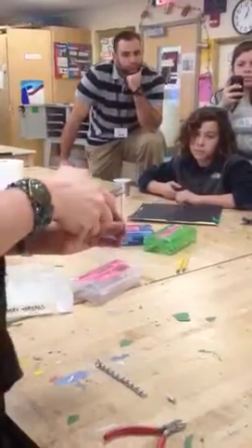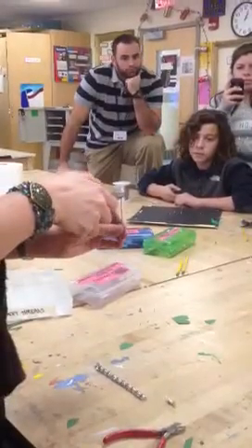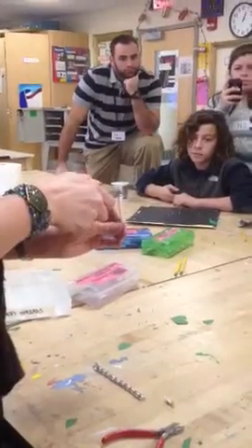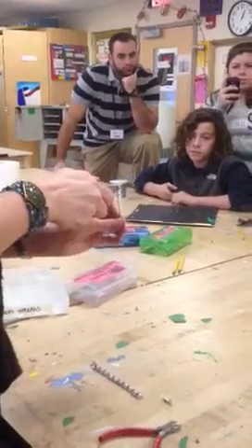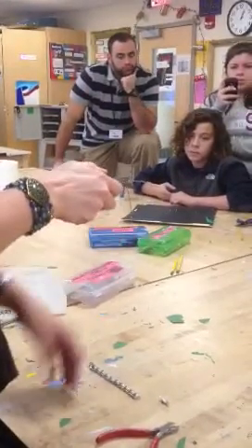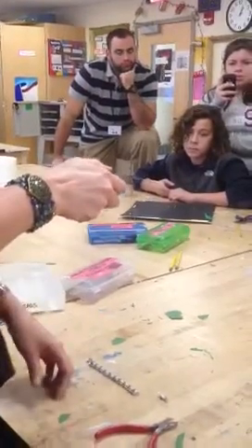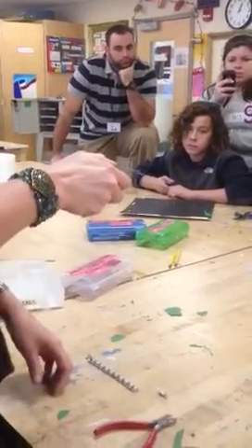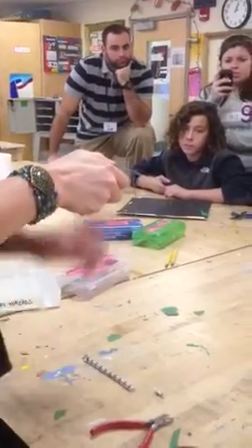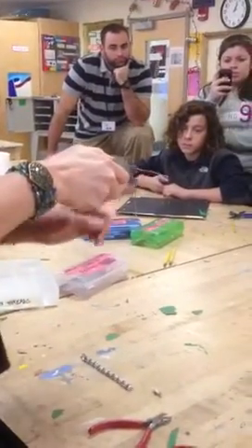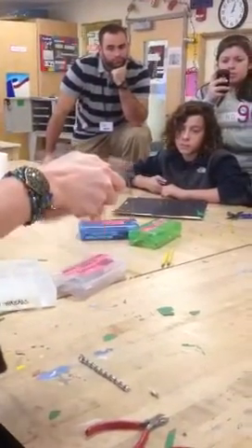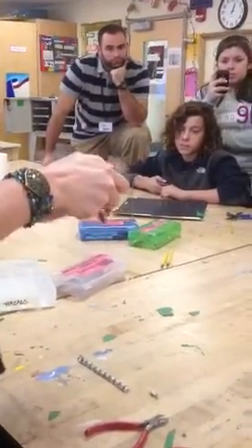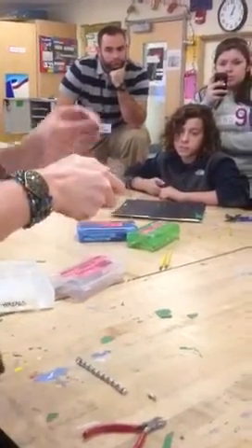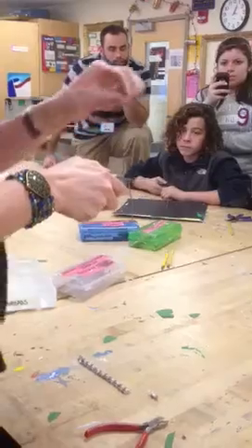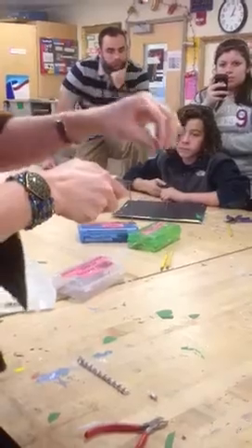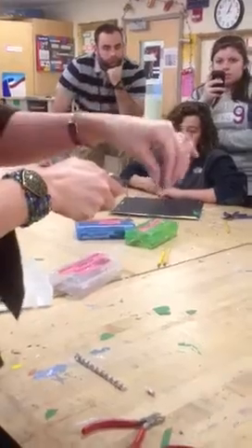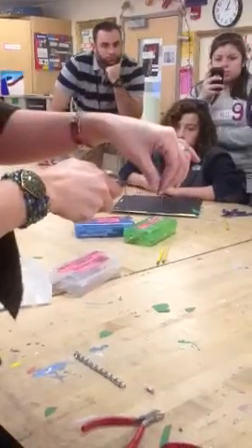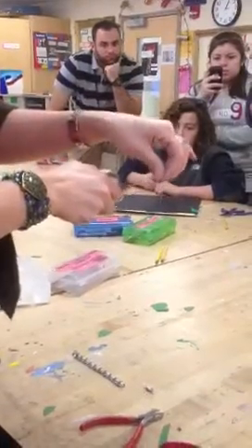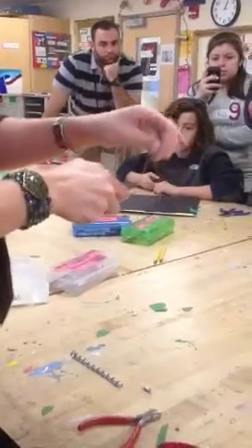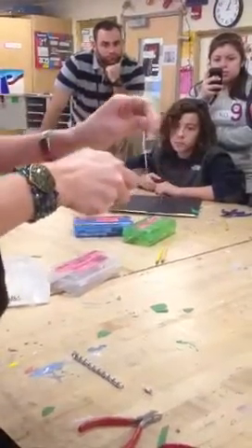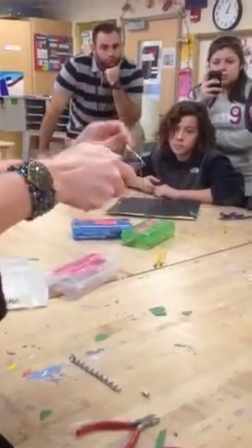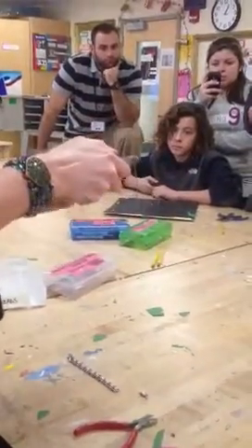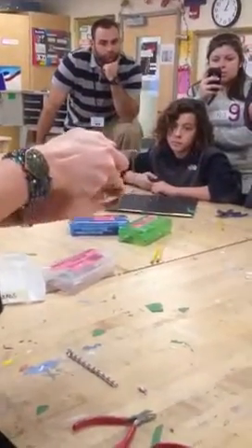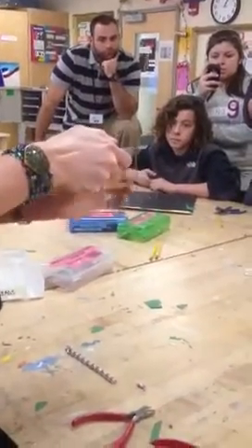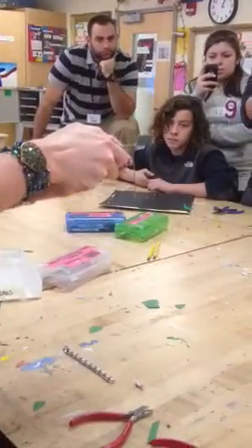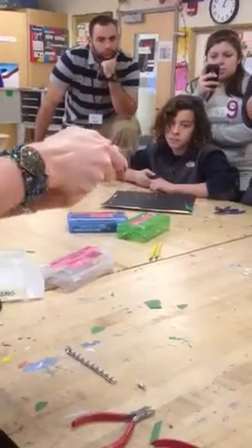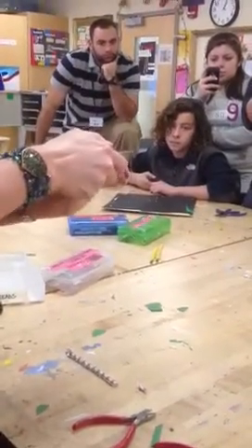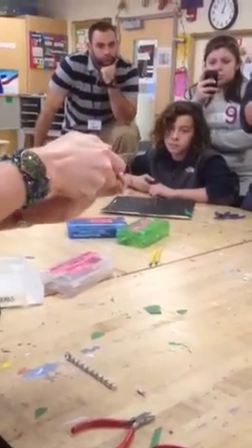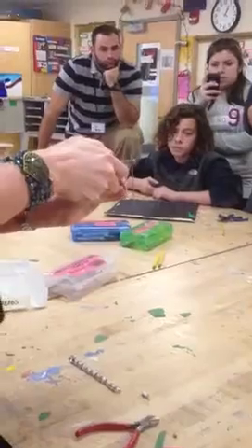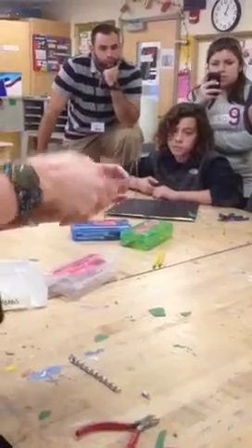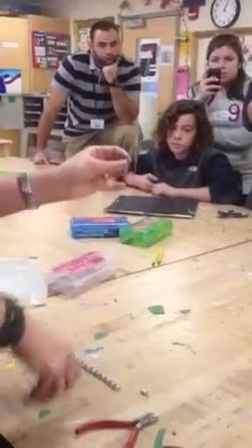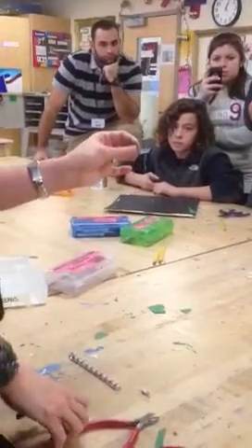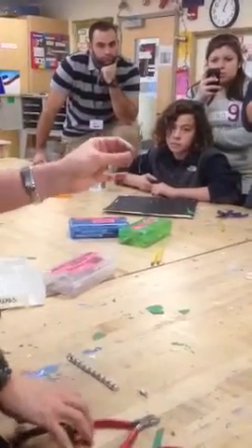You squeeze it at the bend. There's the body, the arm. Then you reach over the top of the tool, and you wrap the wire around the round nose pliers. Take it out, and it should look like that.